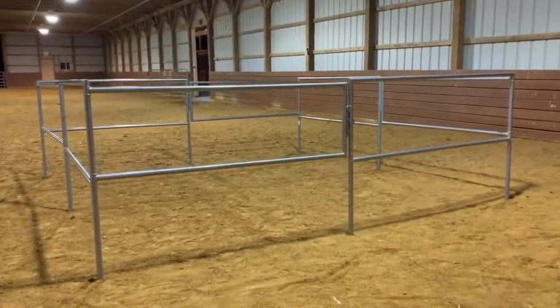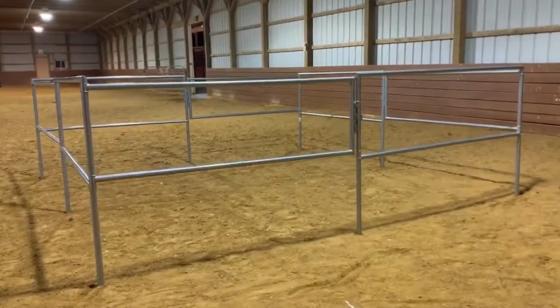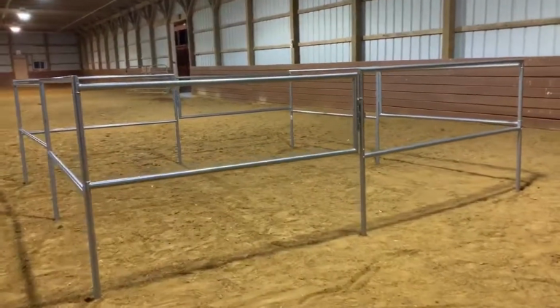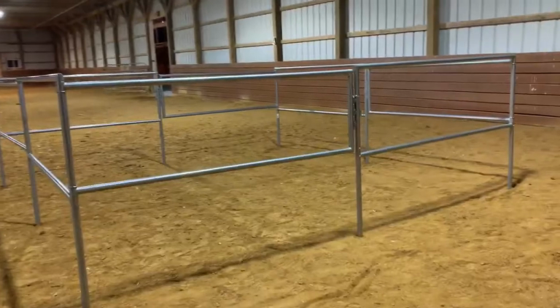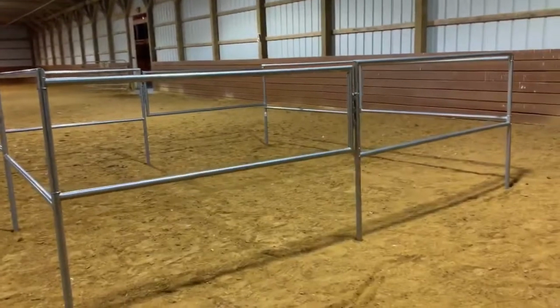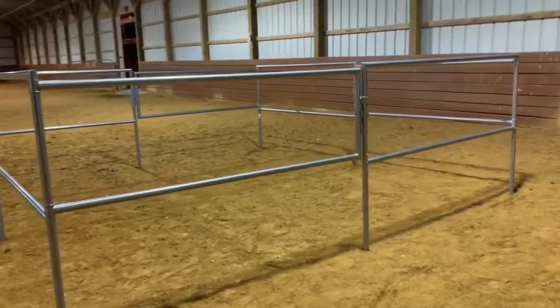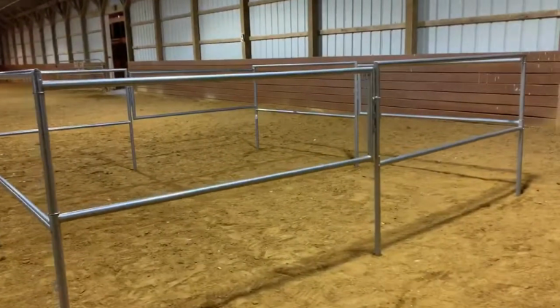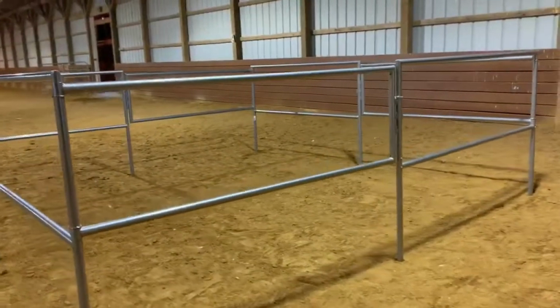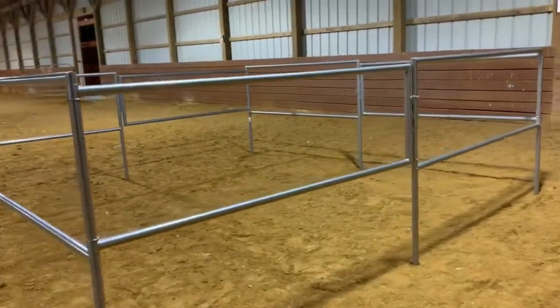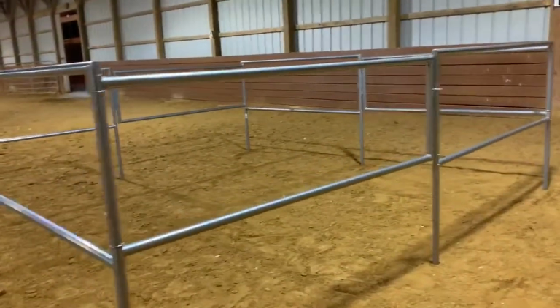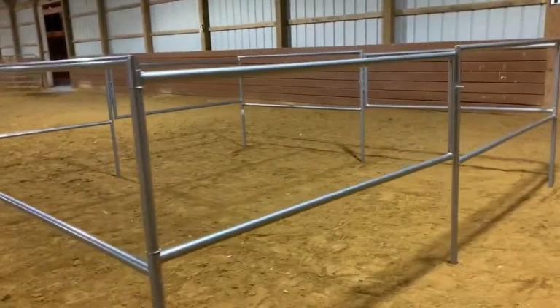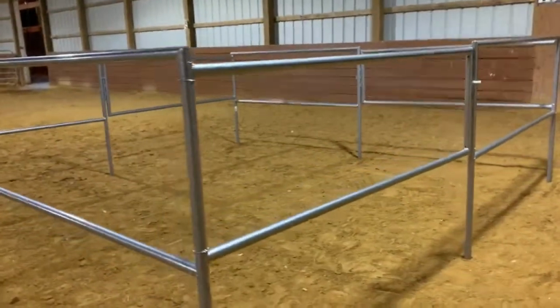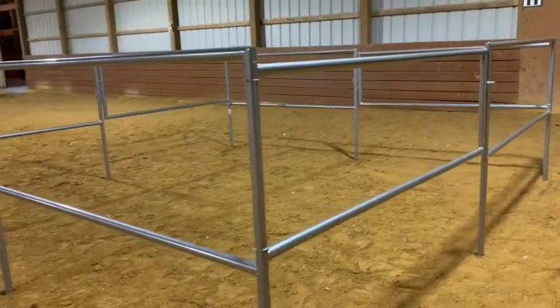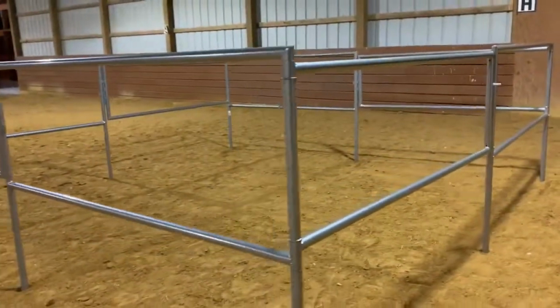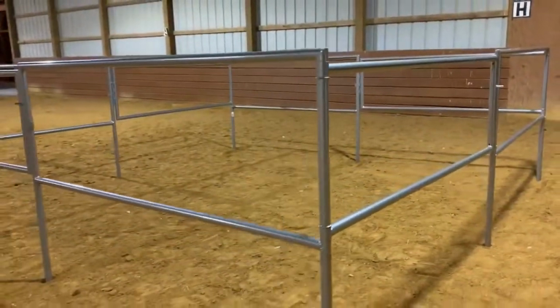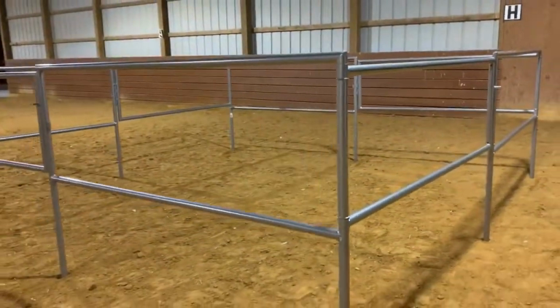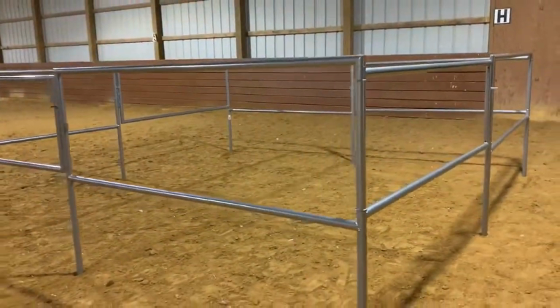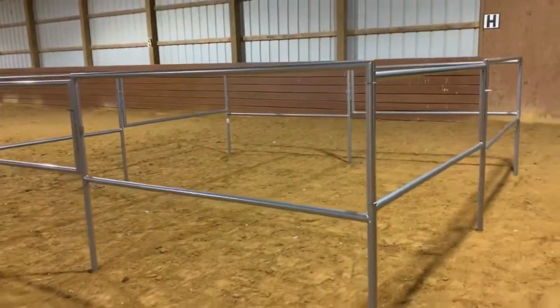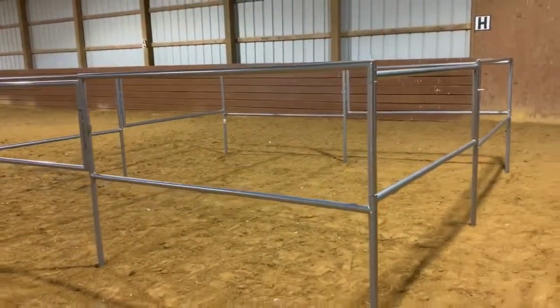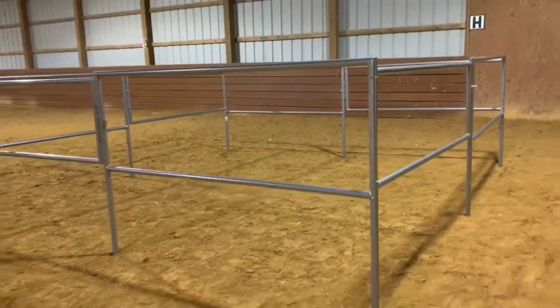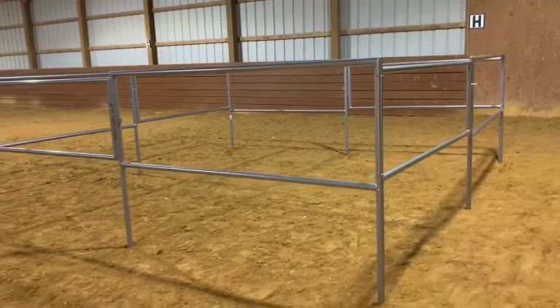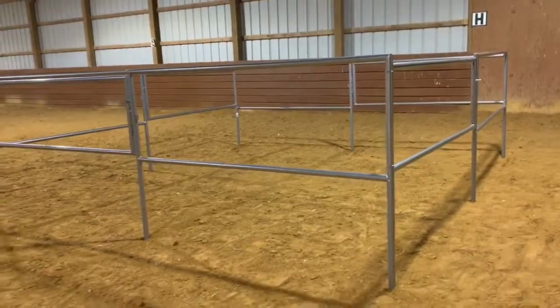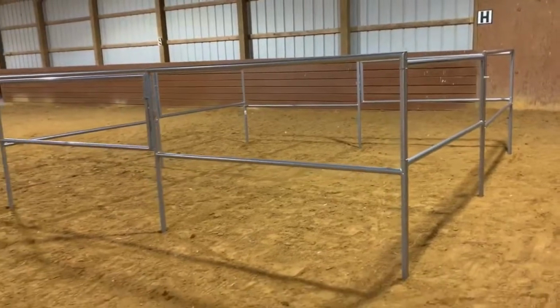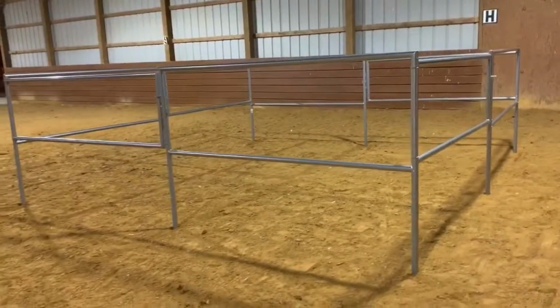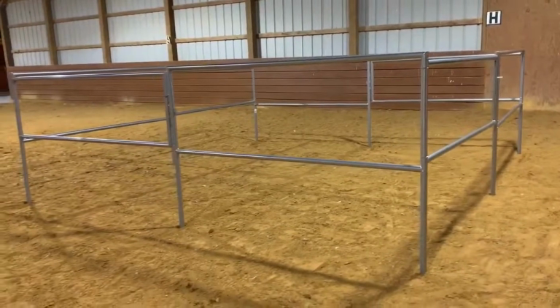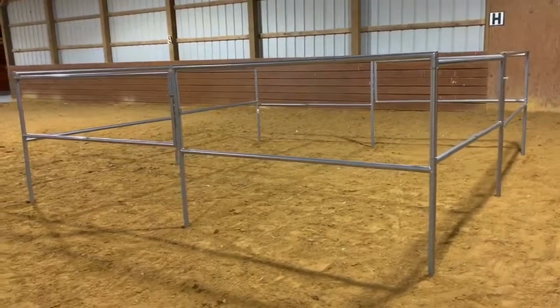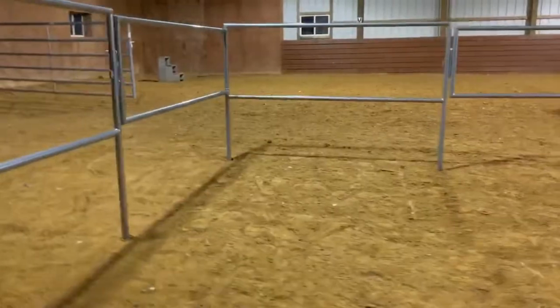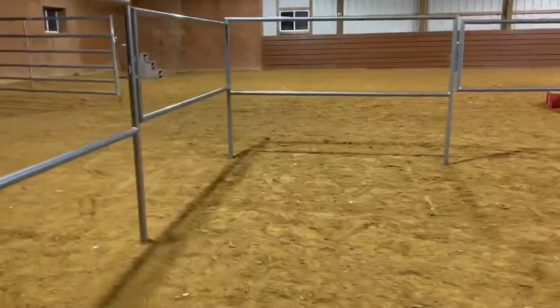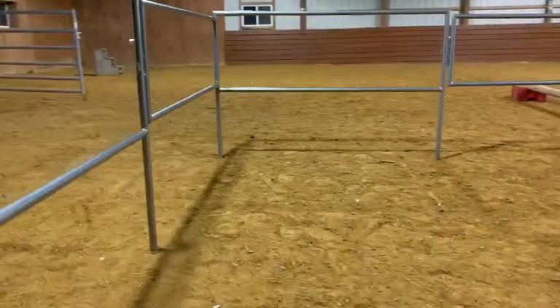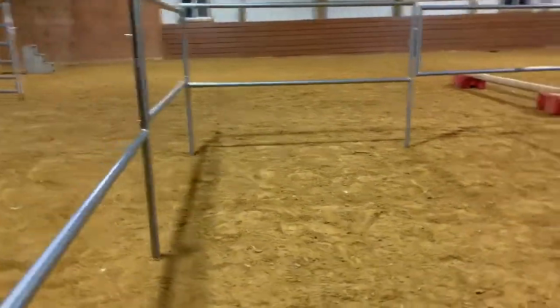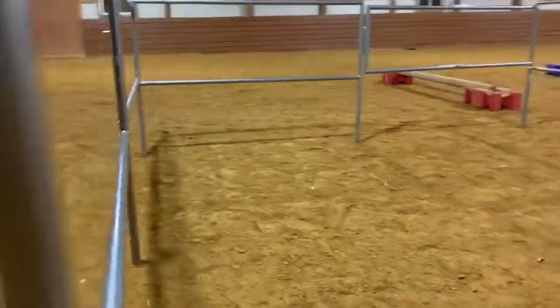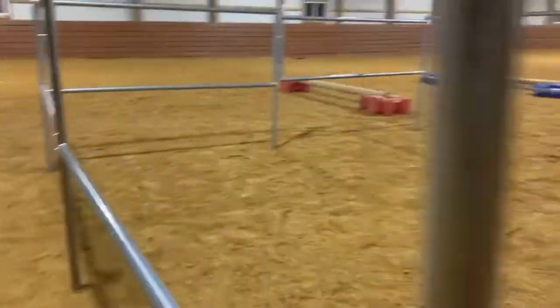Voila! It's that simple. Once assembled, this portable corral becomes a 12 by 12 stall.